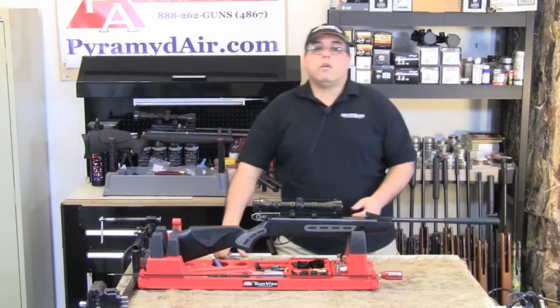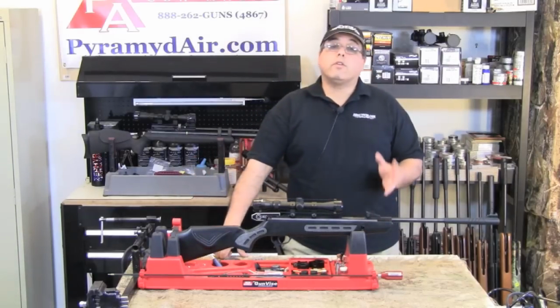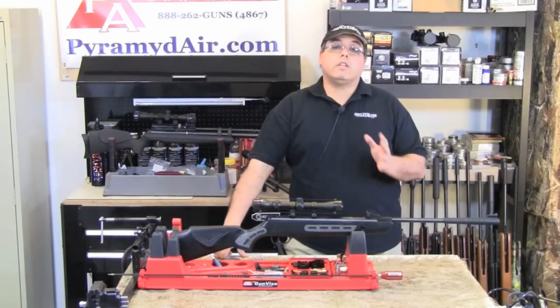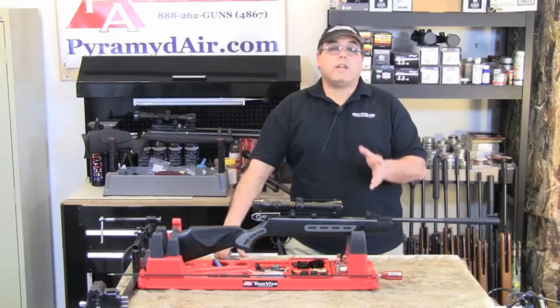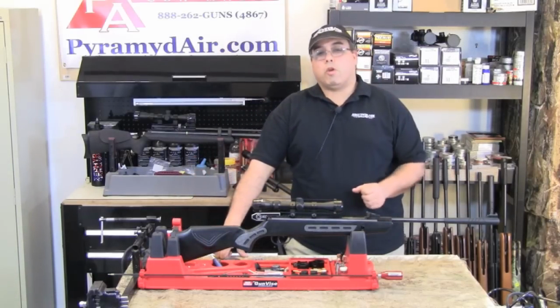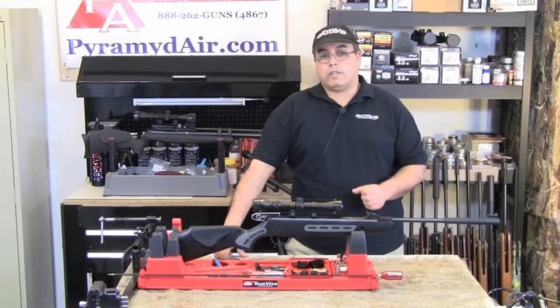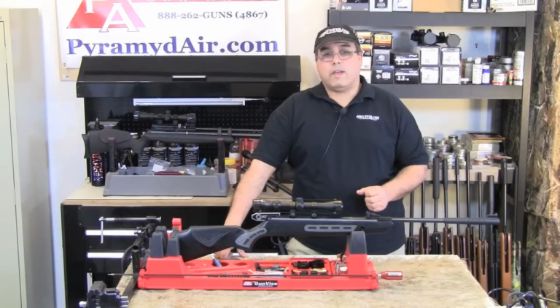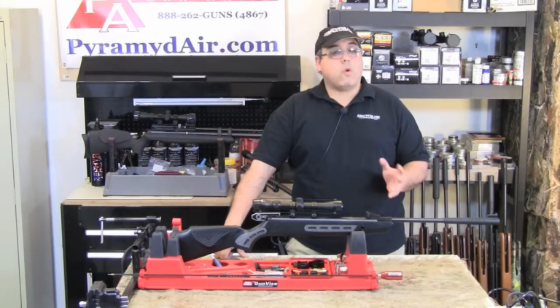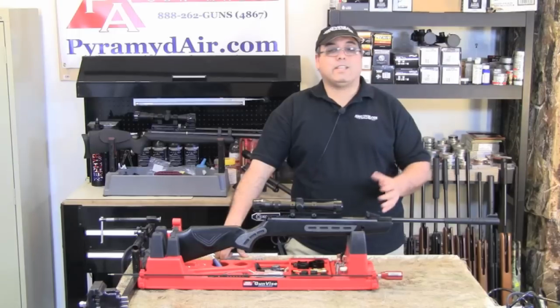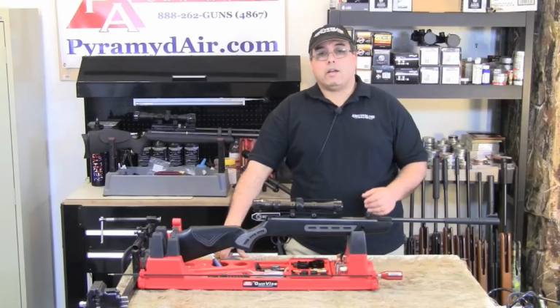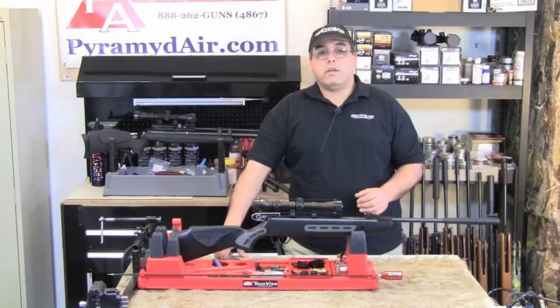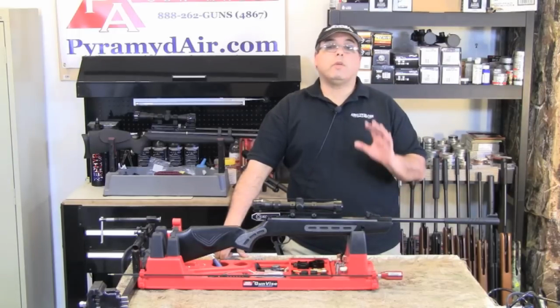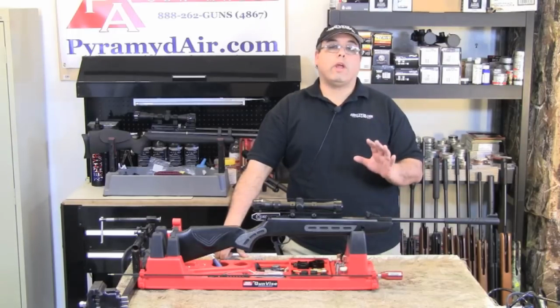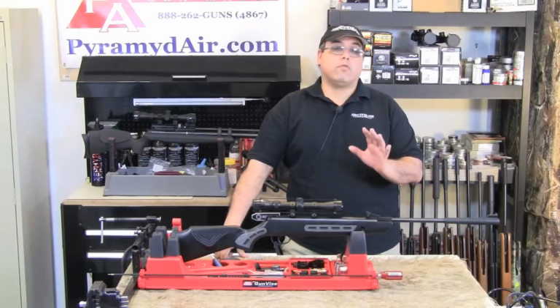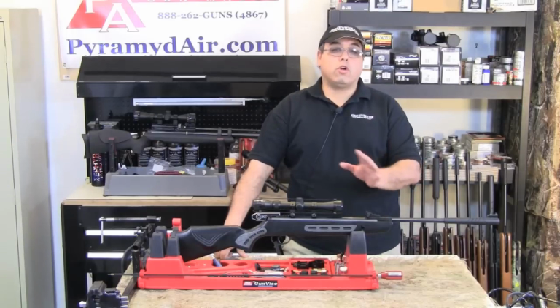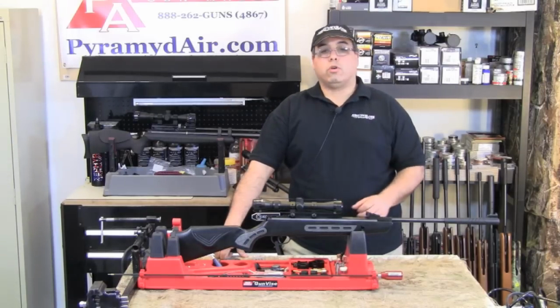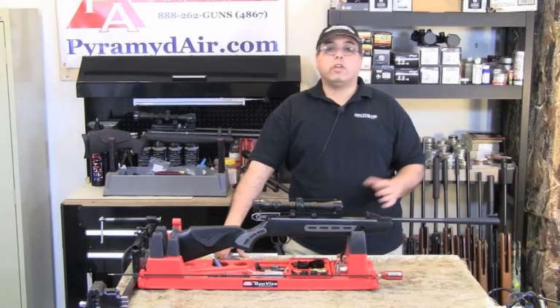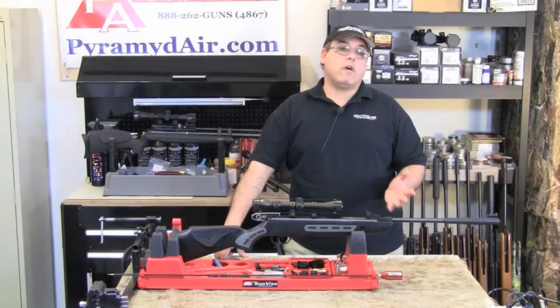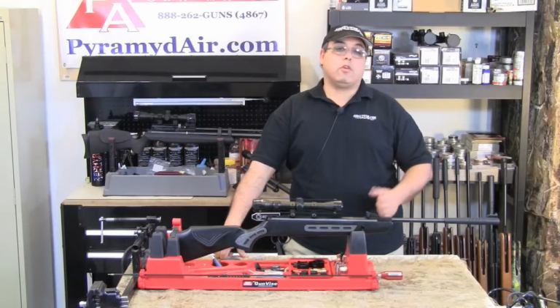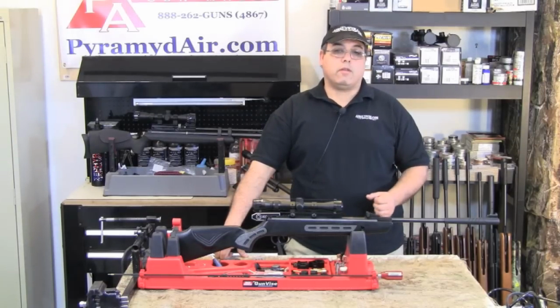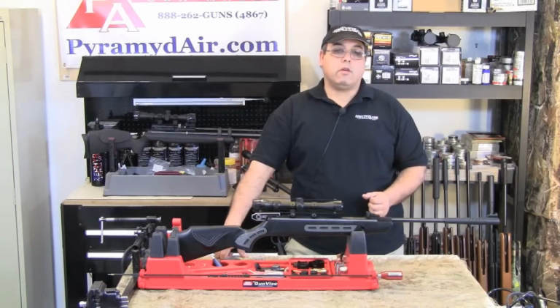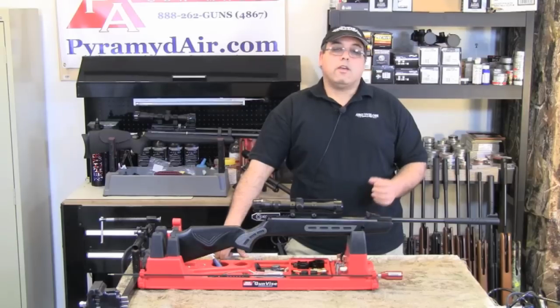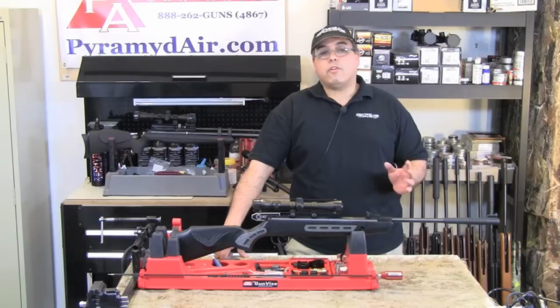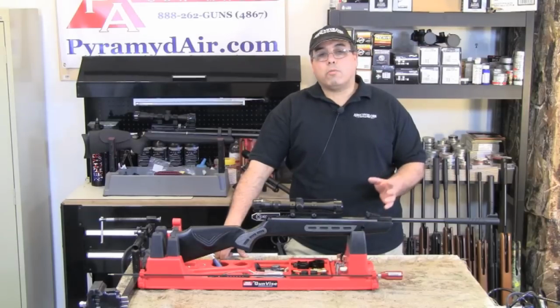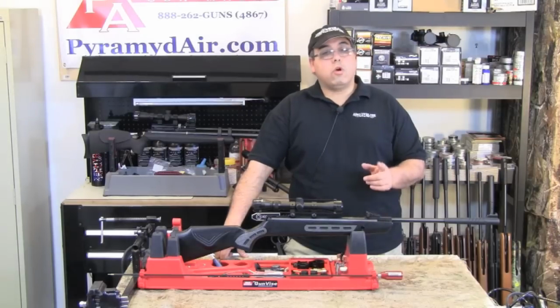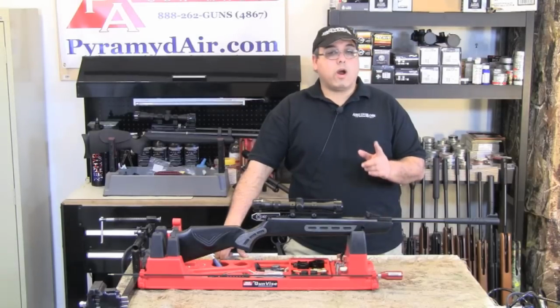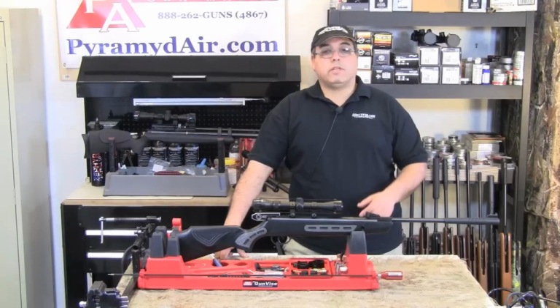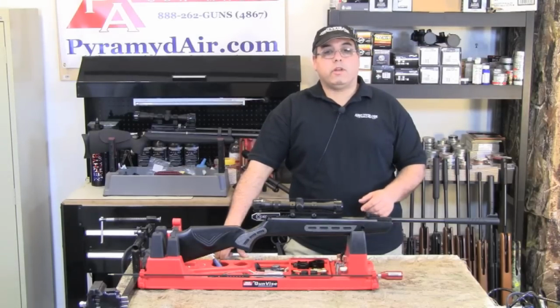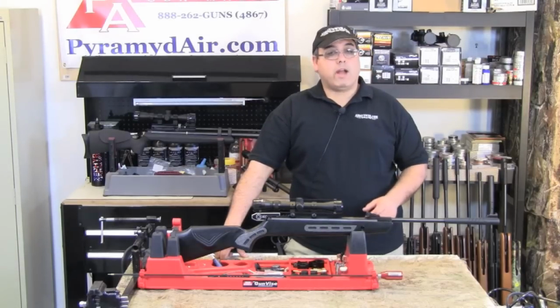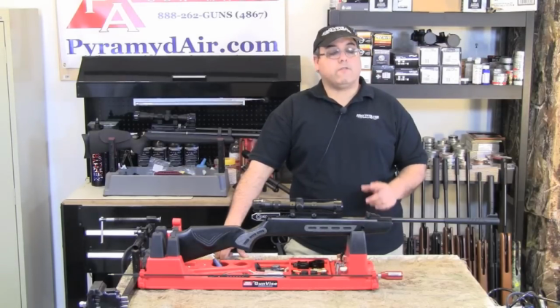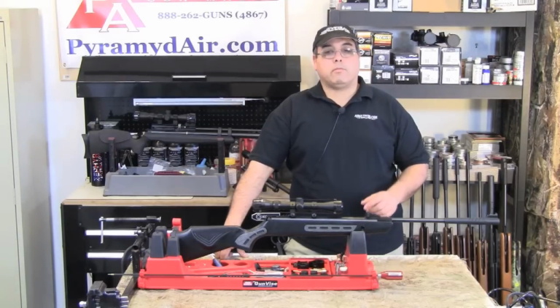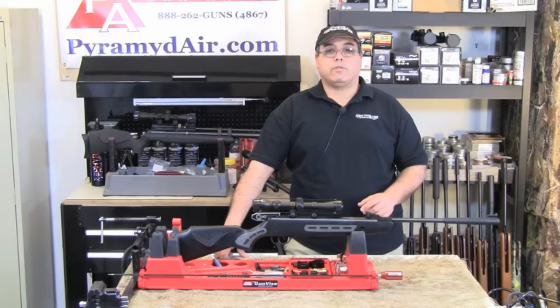This little gun is not terribly hold sensitive and it's quite easy to cock. This would be a great gun for a younger shooter looking to move up from a youth gun. The heavier trigger pull will require some discipline and practice for maximum accuracy.